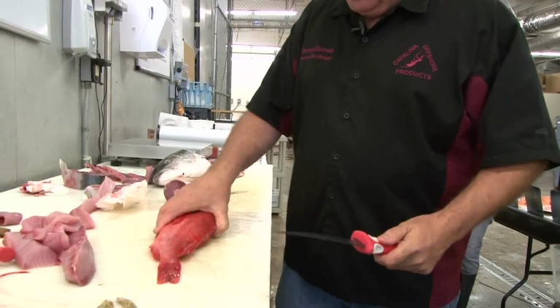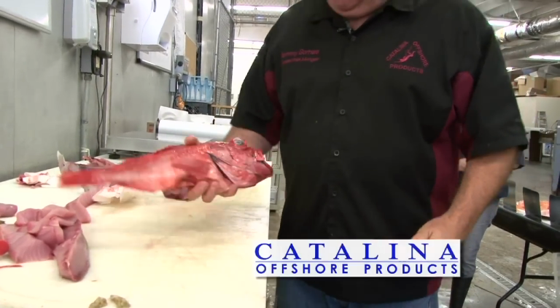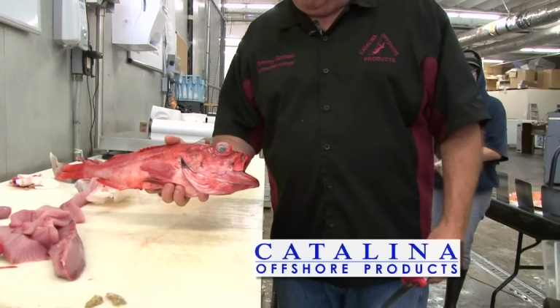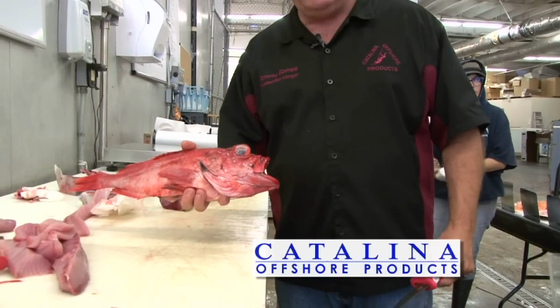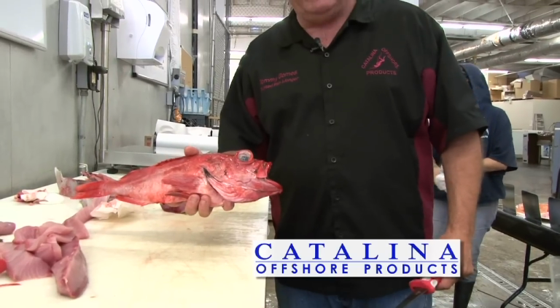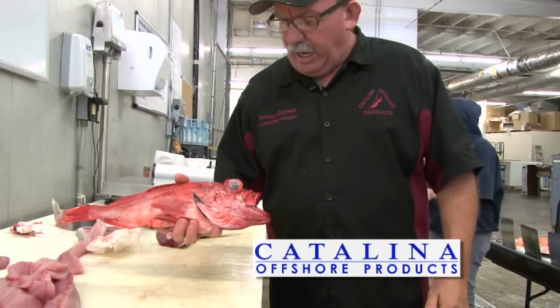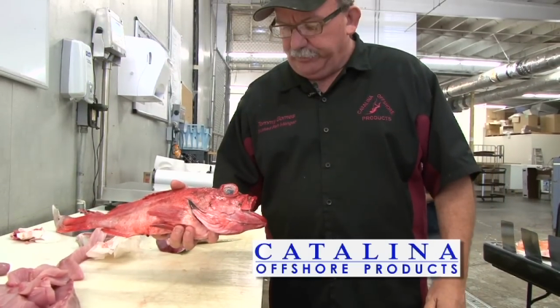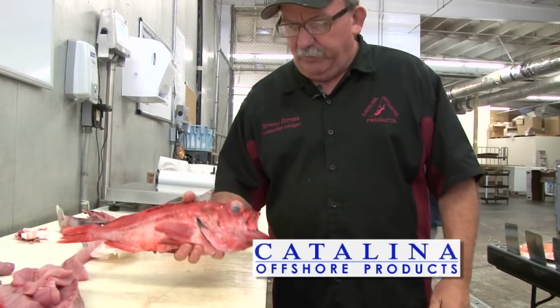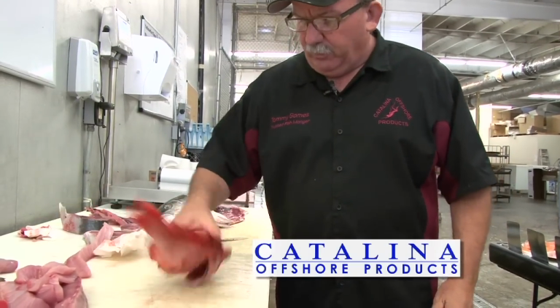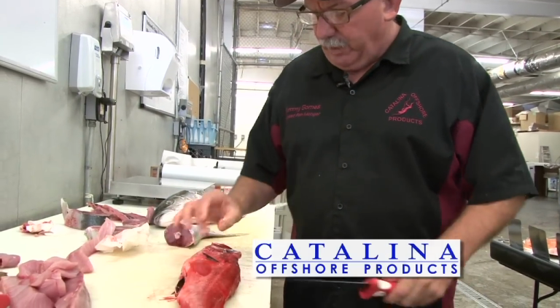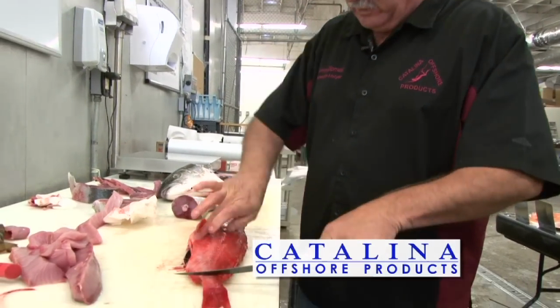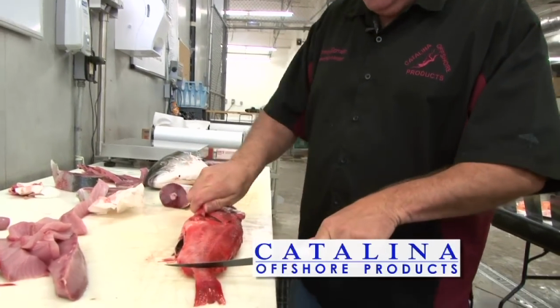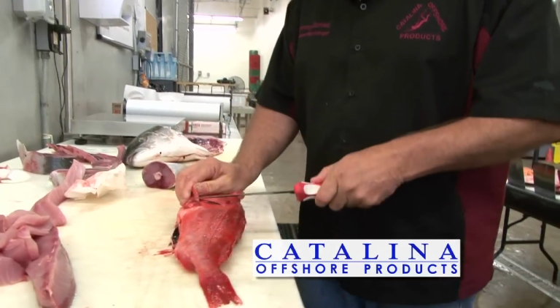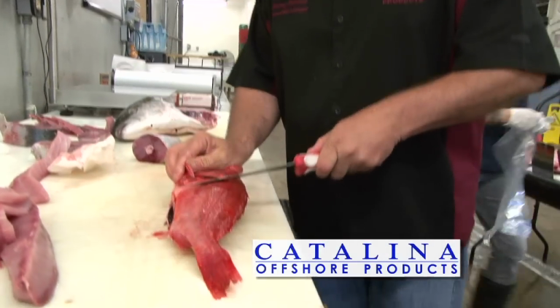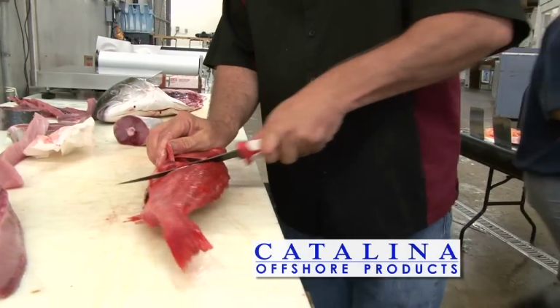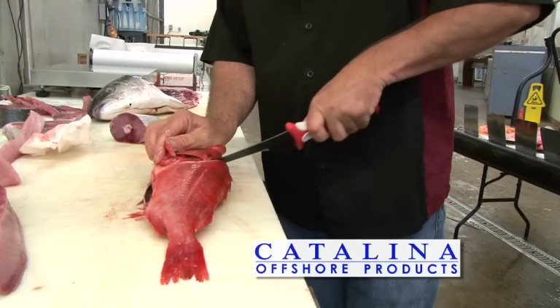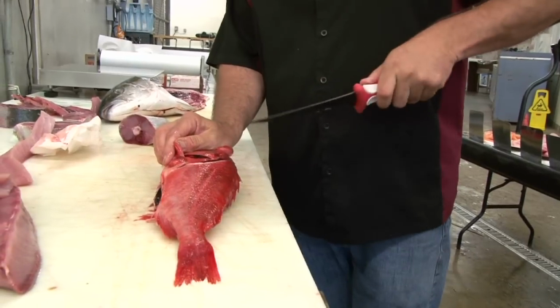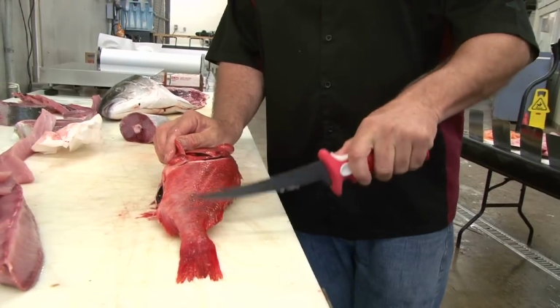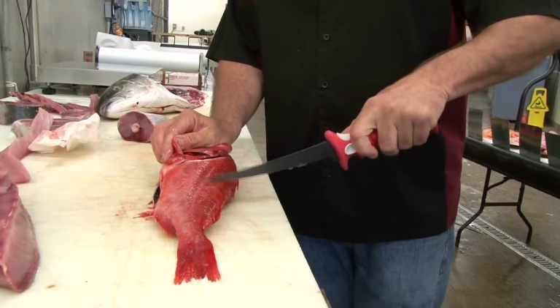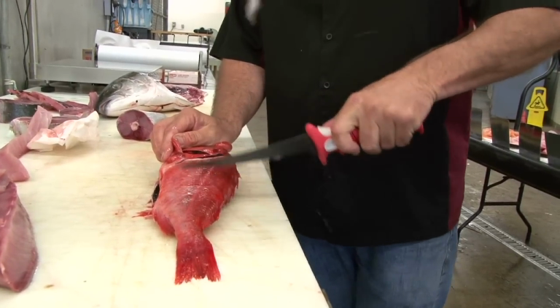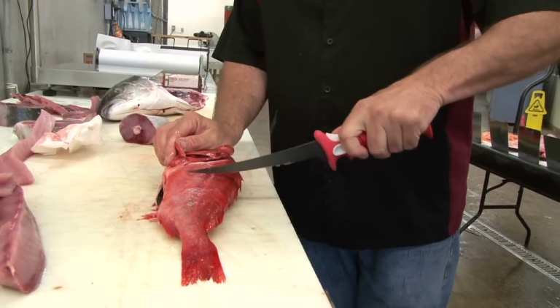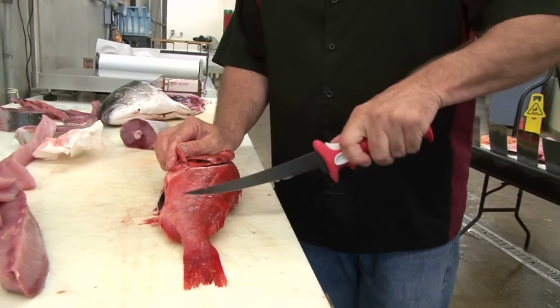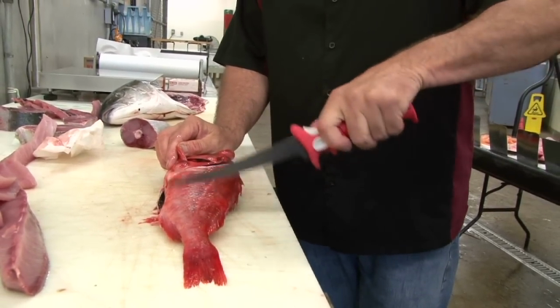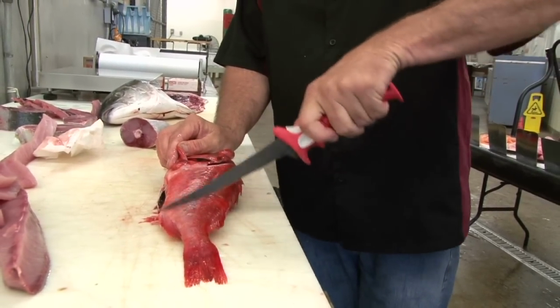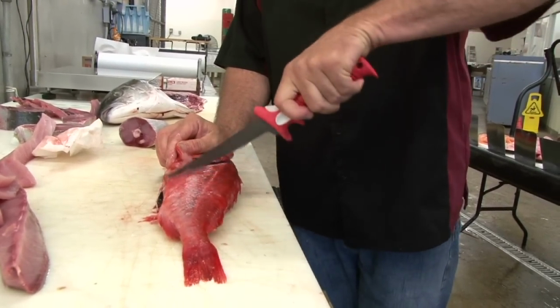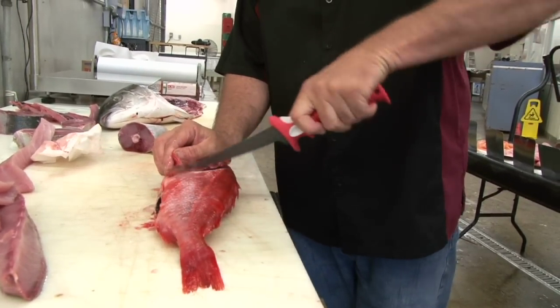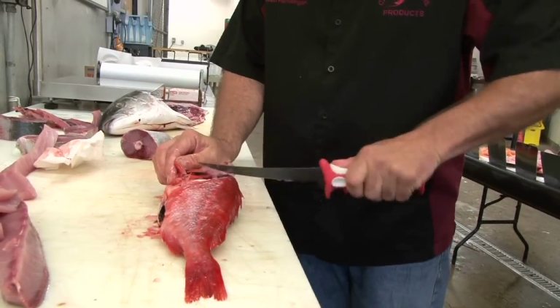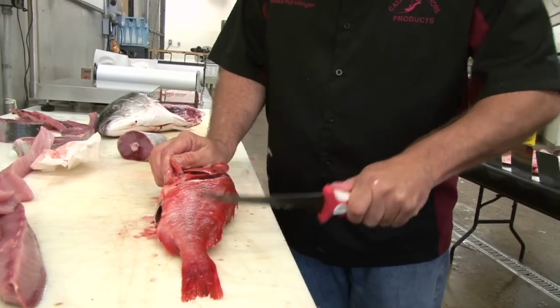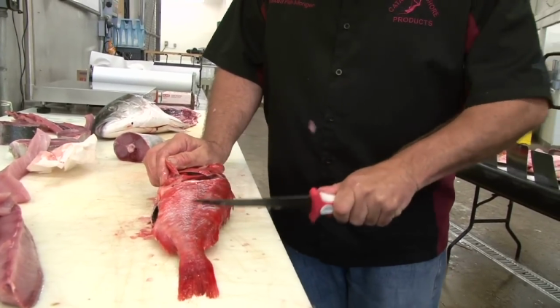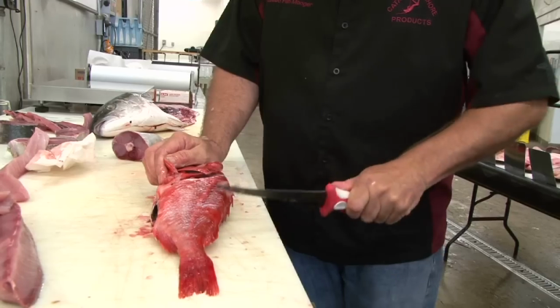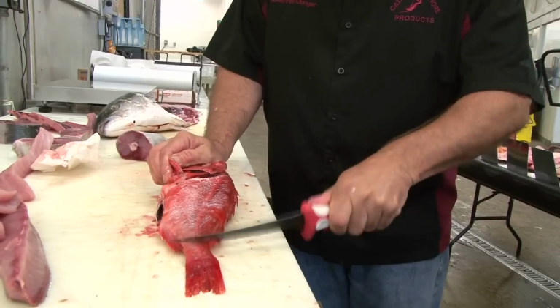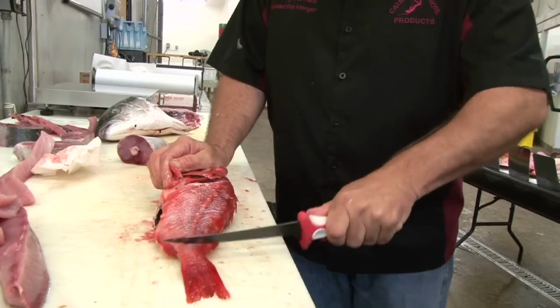So the California black gill coming about 900 to 1200 feet of water off the coast of San Diego. Make a cut — this is not scaled, but you can see the scales coming off the blade. It takes these scales right off in one swift motion.